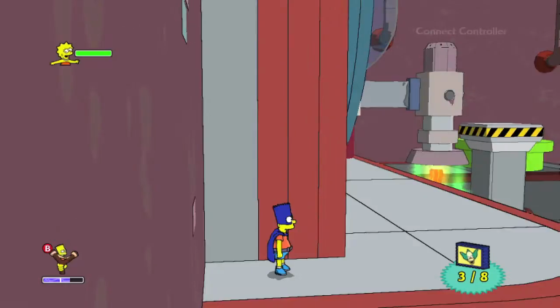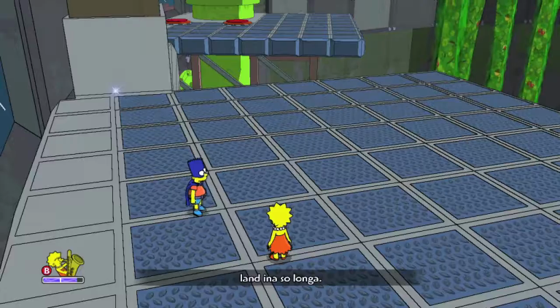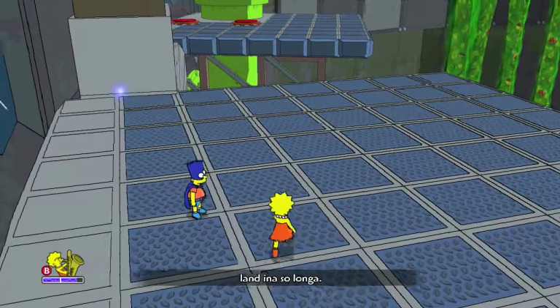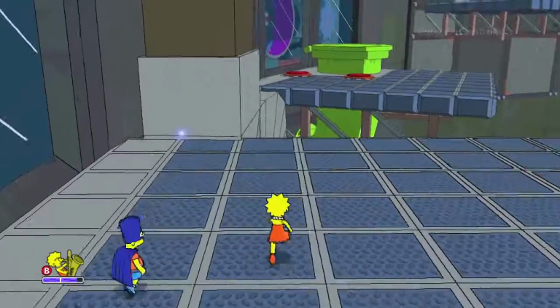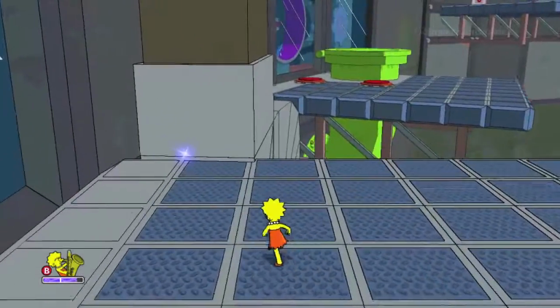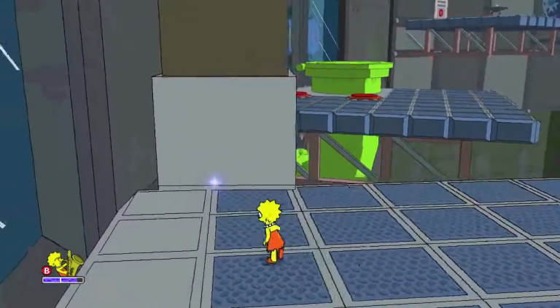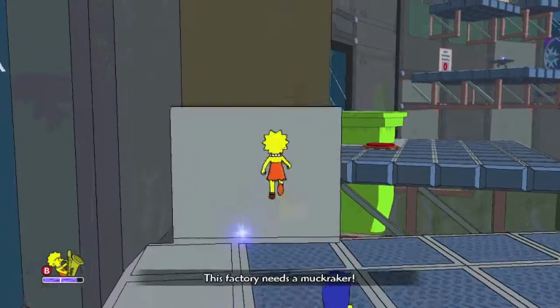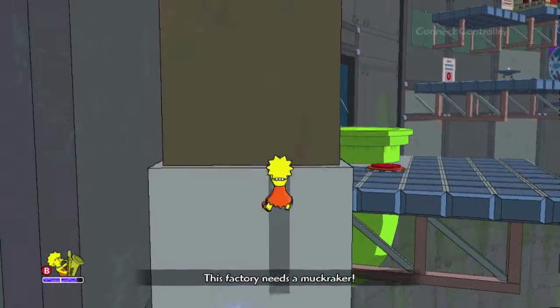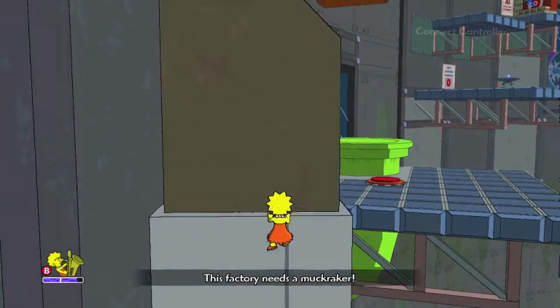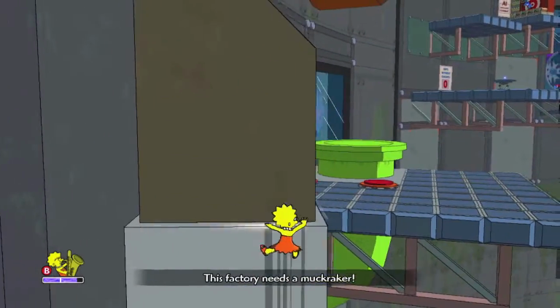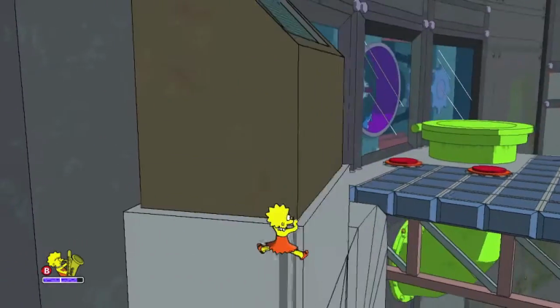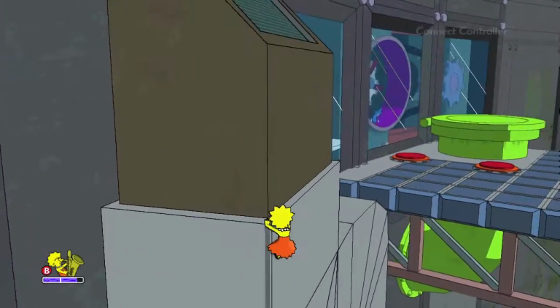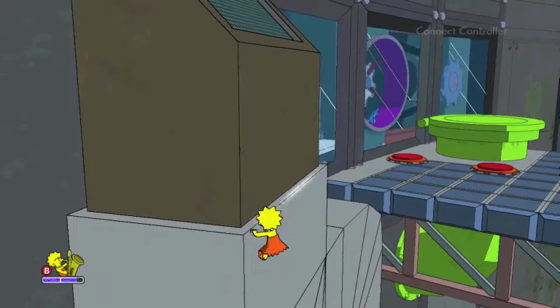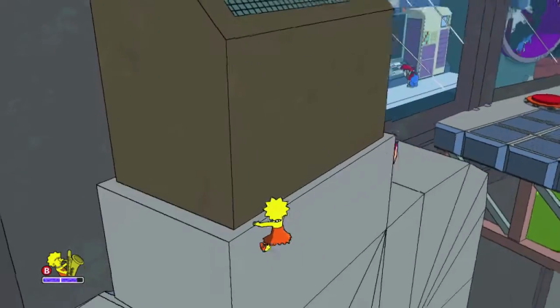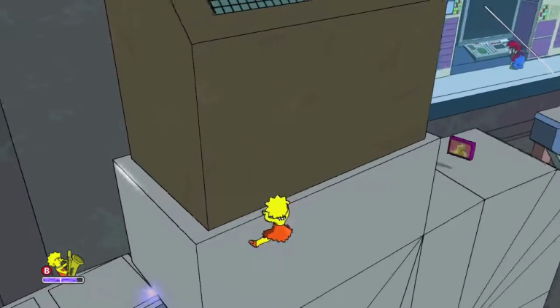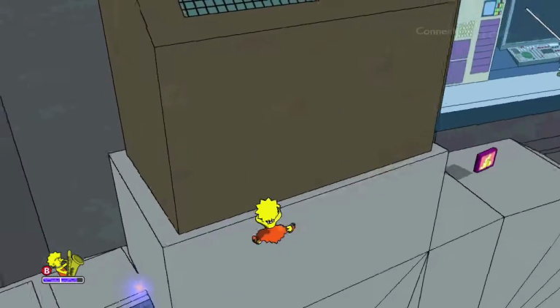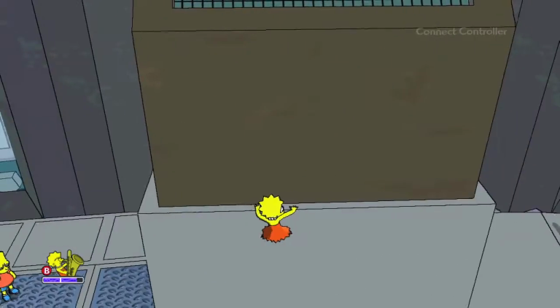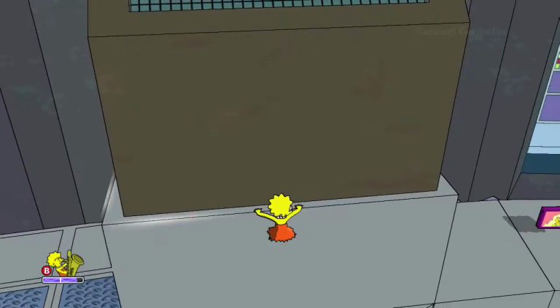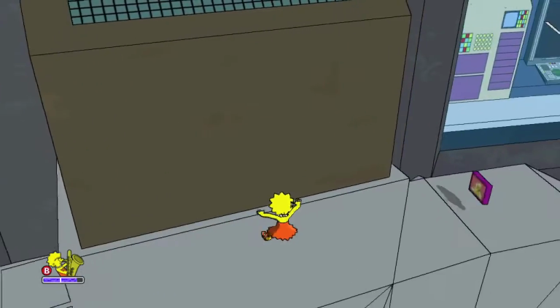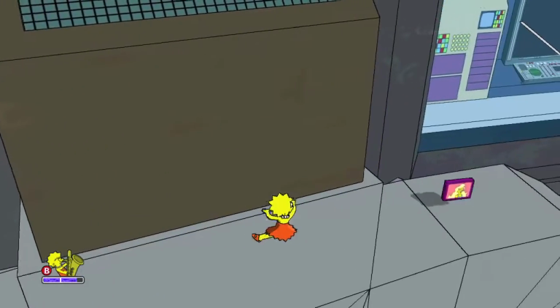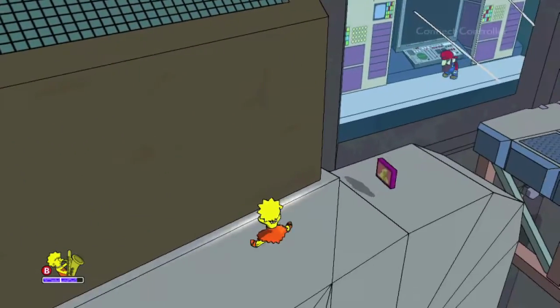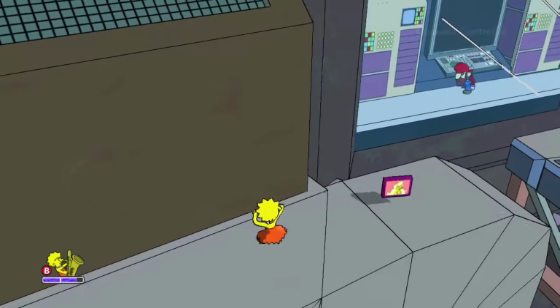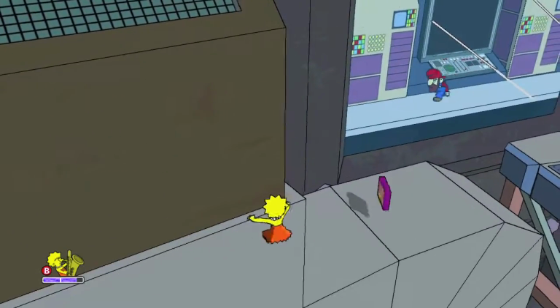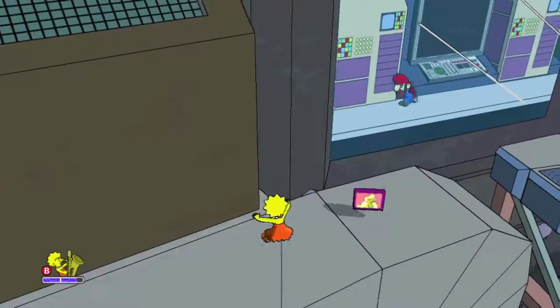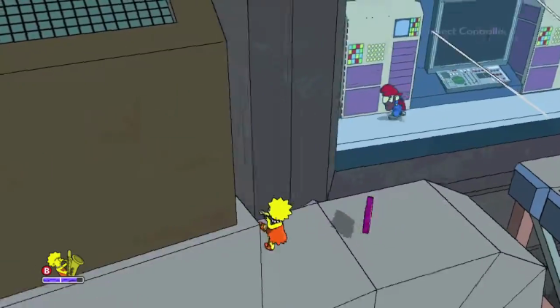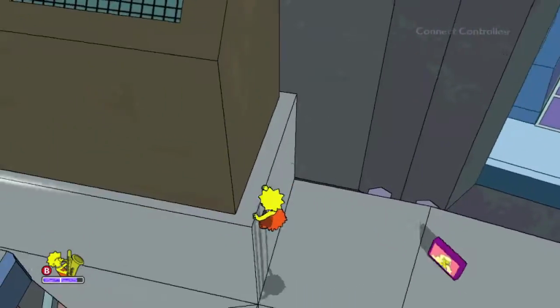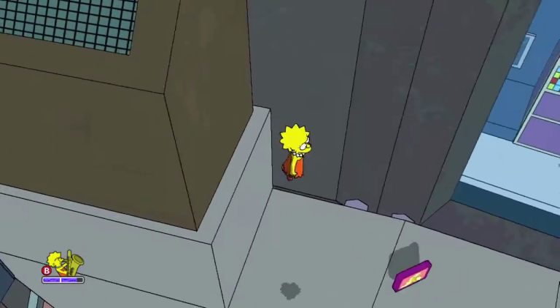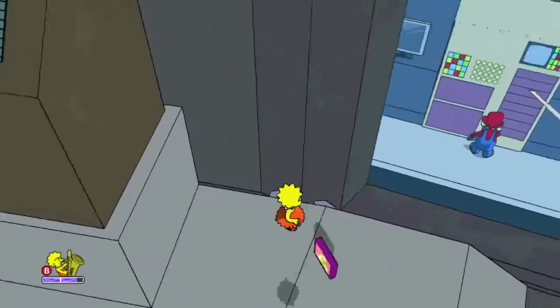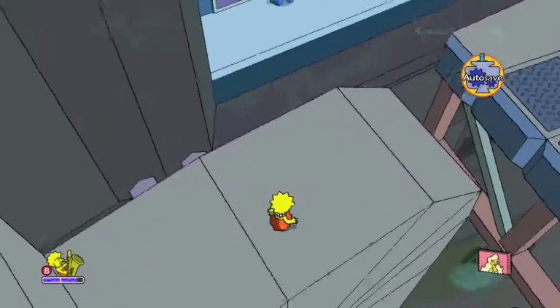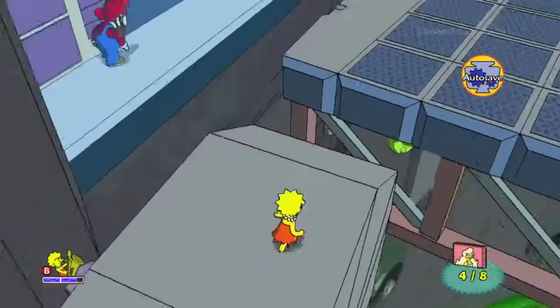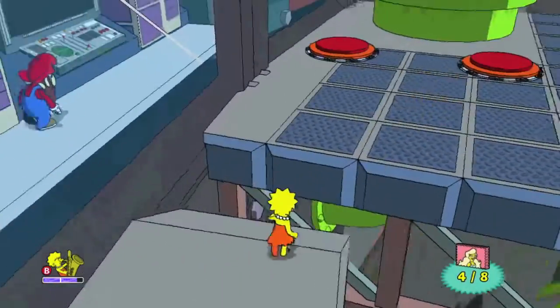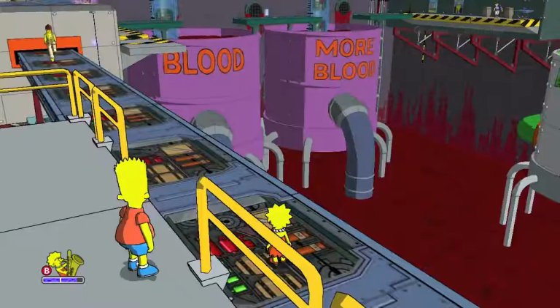After that, you're going to move on to this next part. You are going to need one of the Simpsons kids to shimmy across this thing and then grab the Lisa collectible right here. Make sure you do that — and that's it for this section.